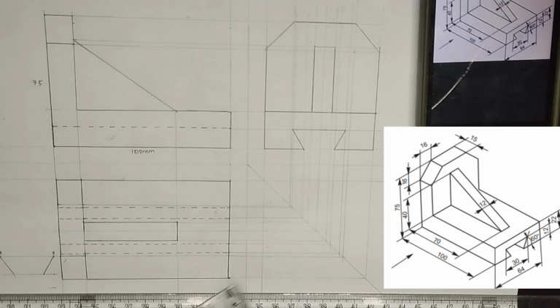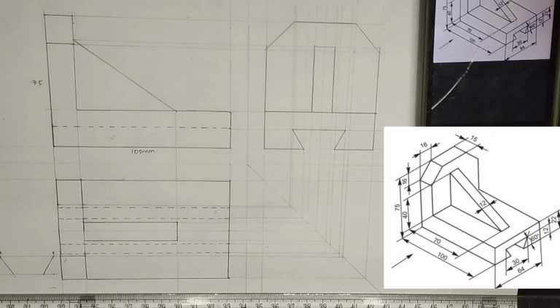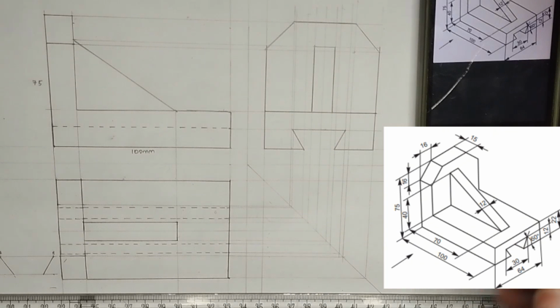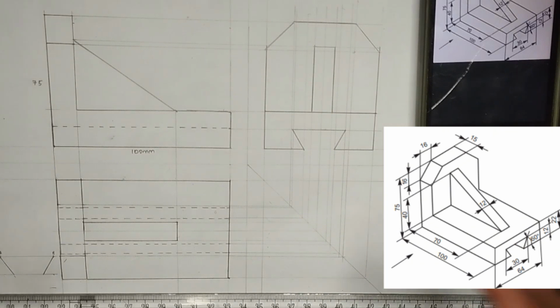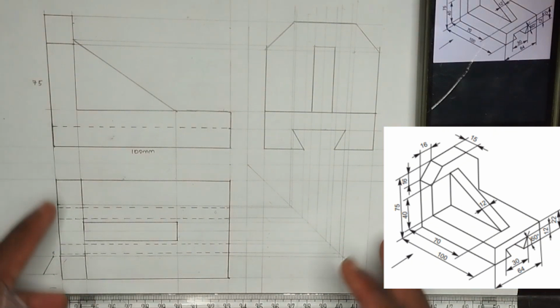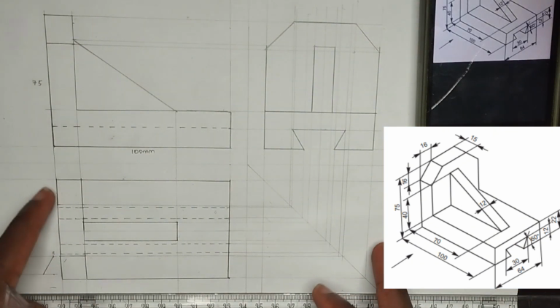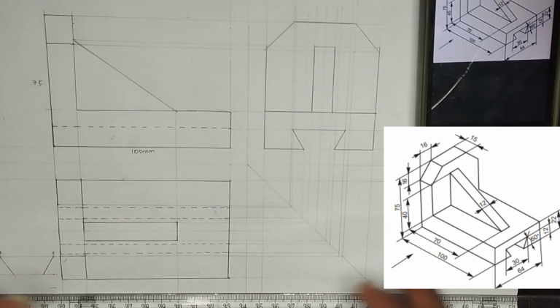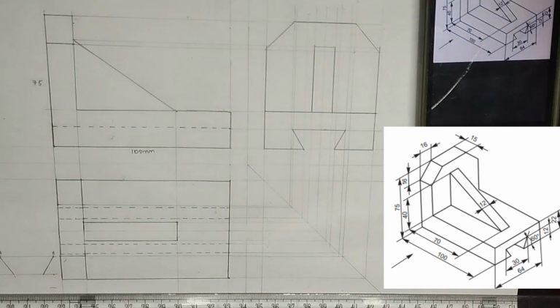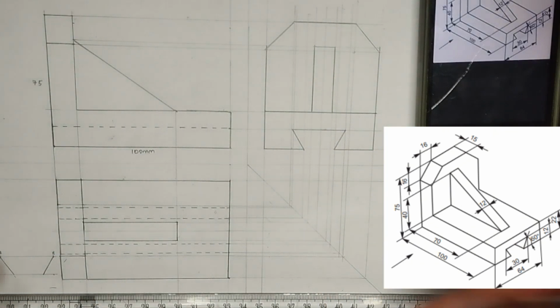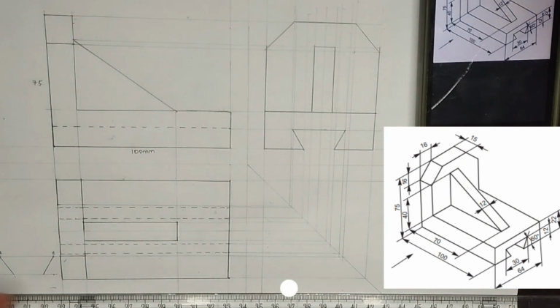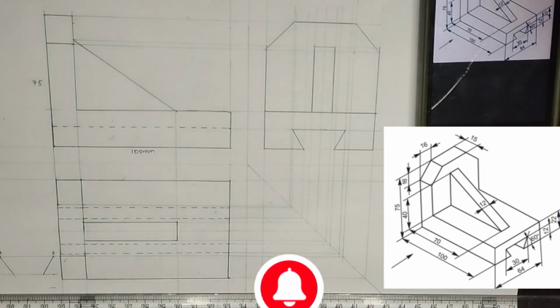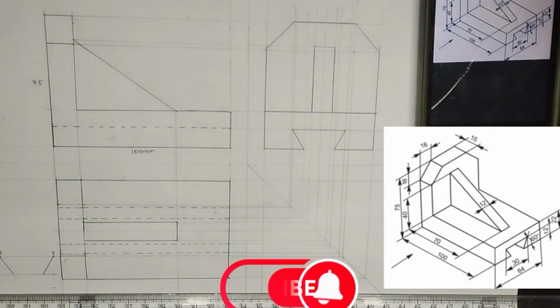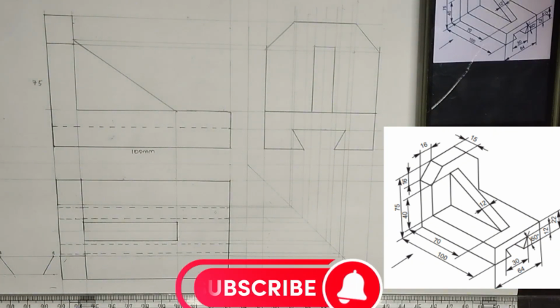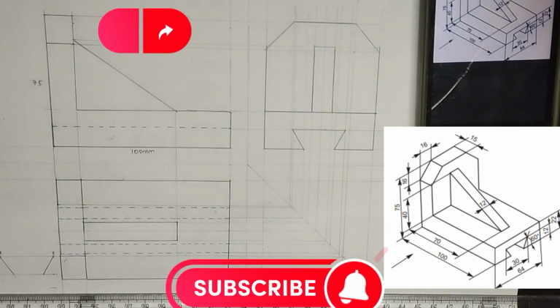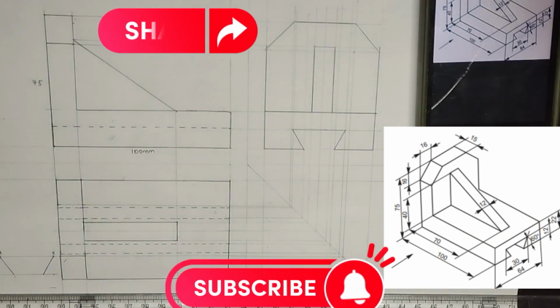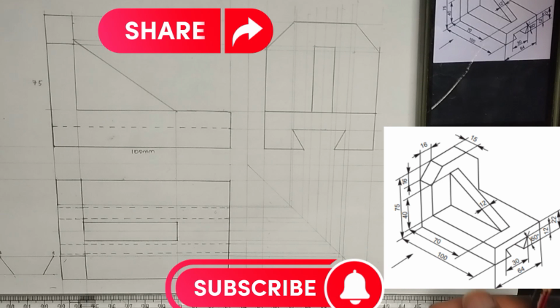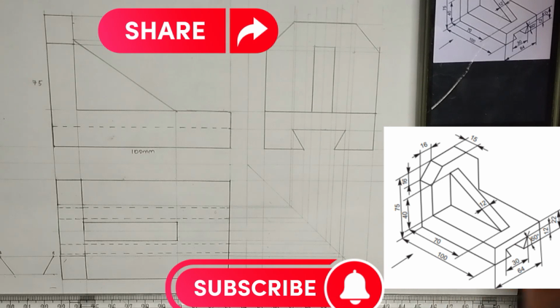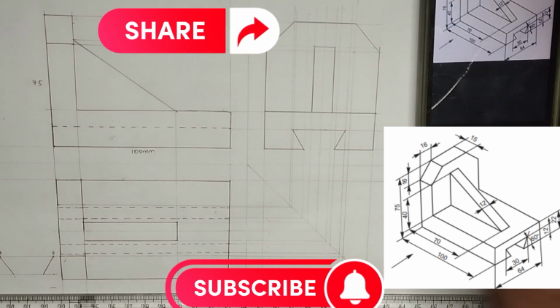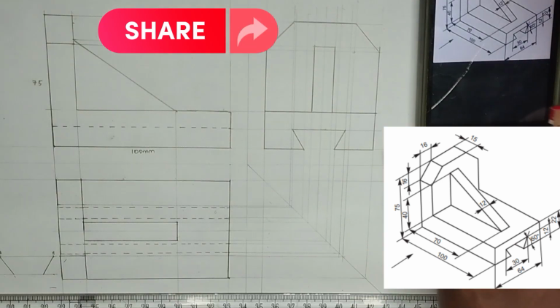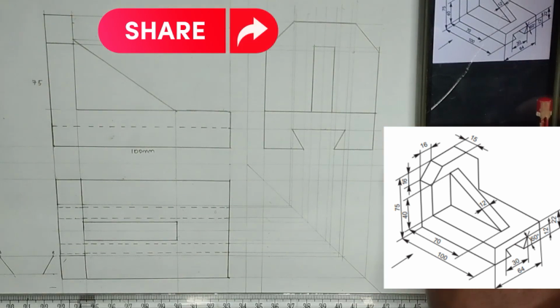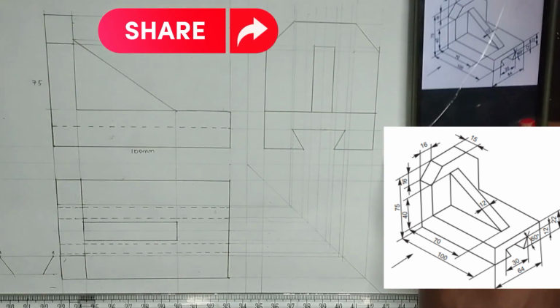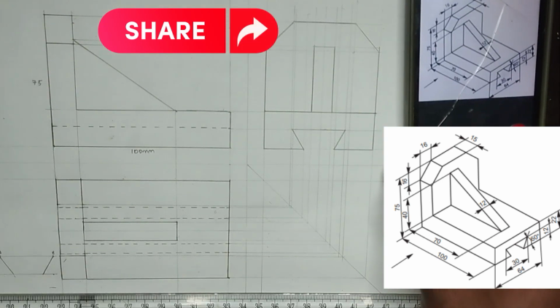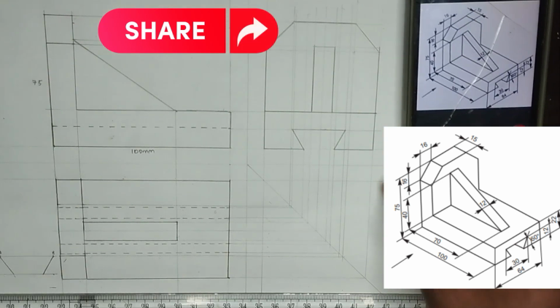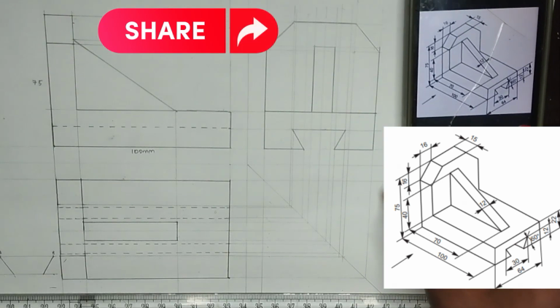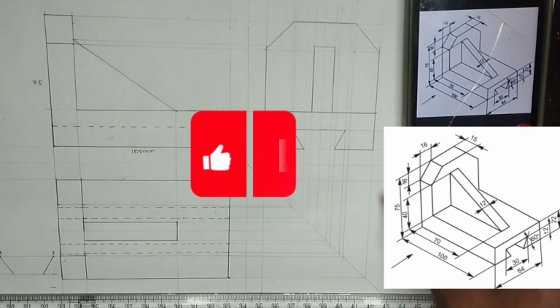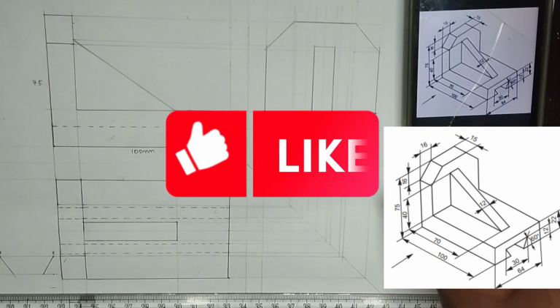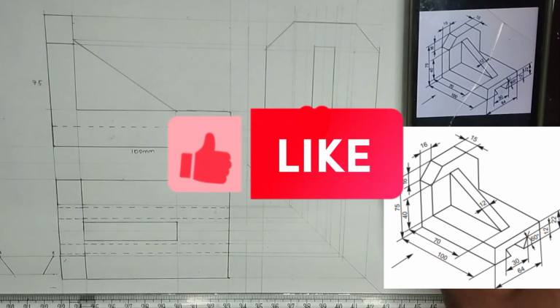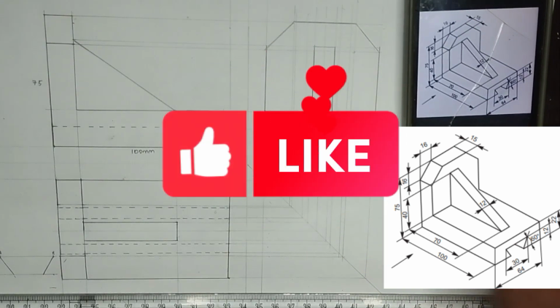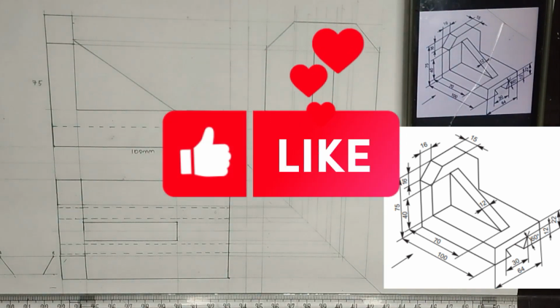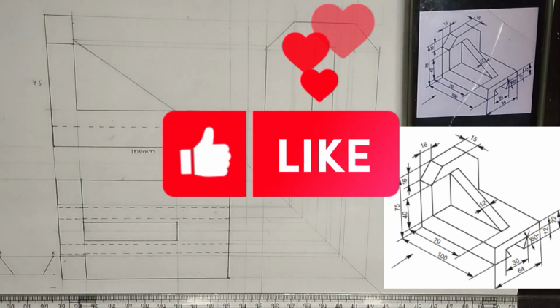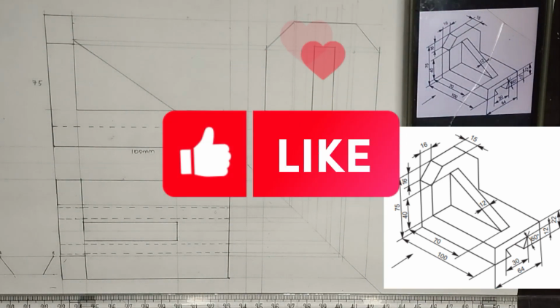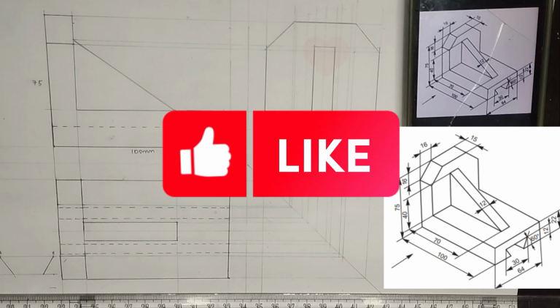If you found value in this video, please kindly hit the subscribe button, share with your friends that might be needing it, and also don't forget to hit the thumbs up button. Thanks for watching.